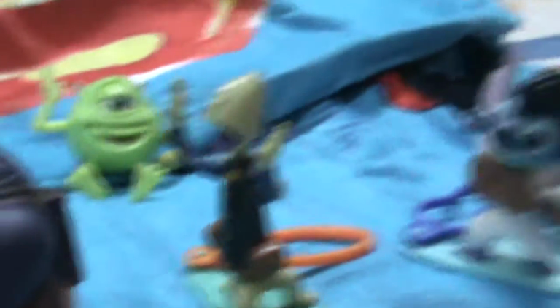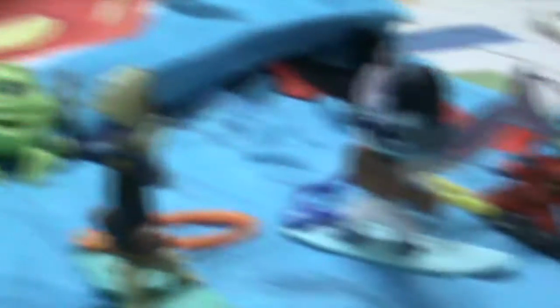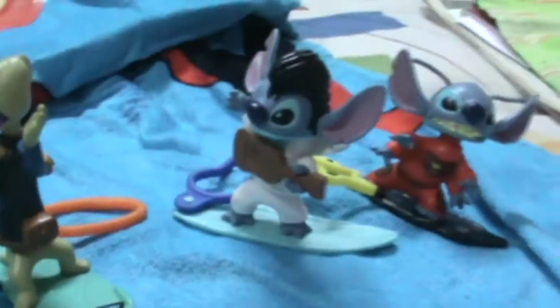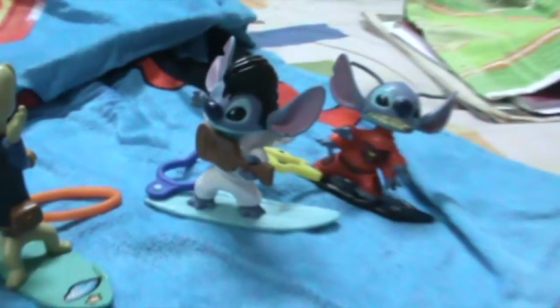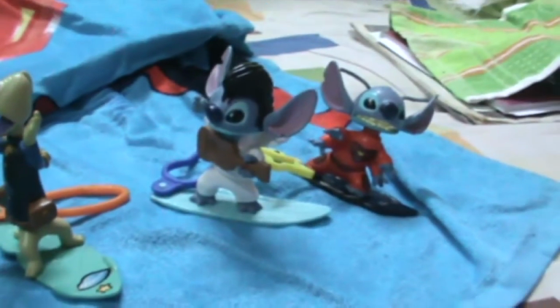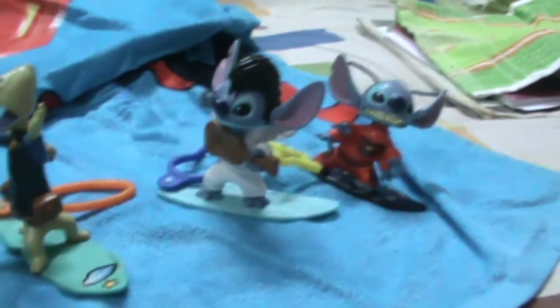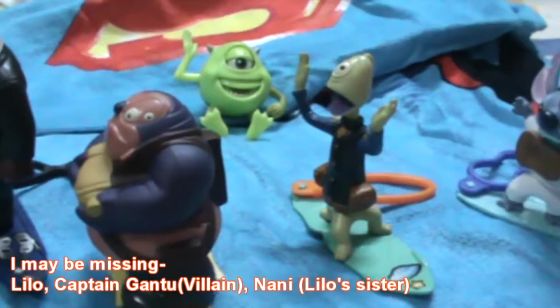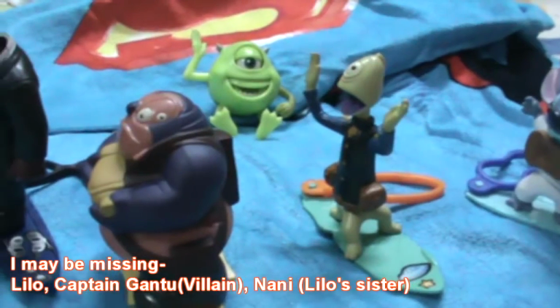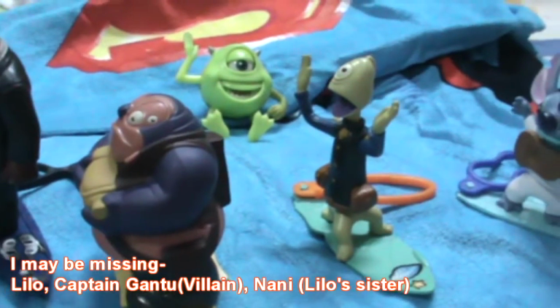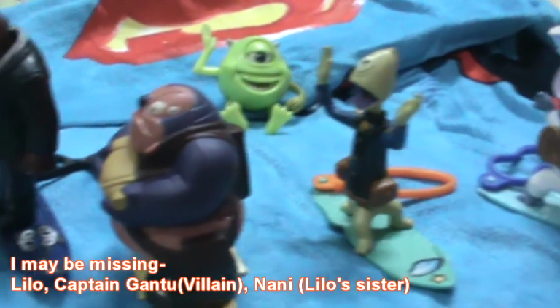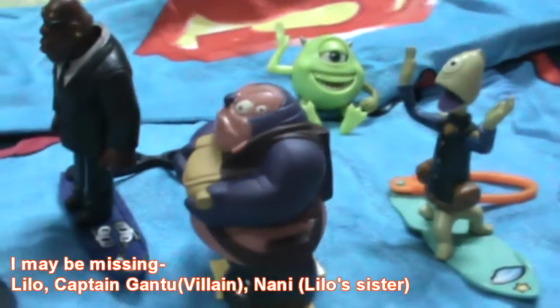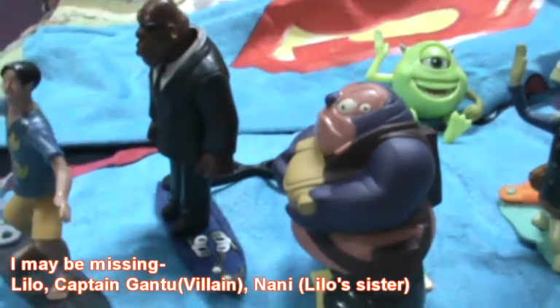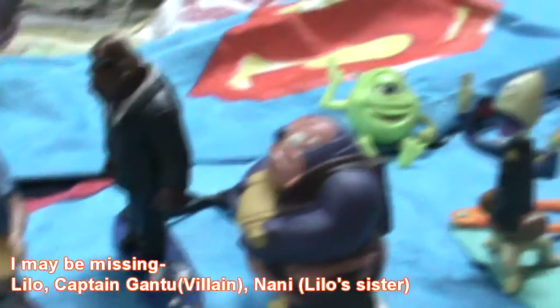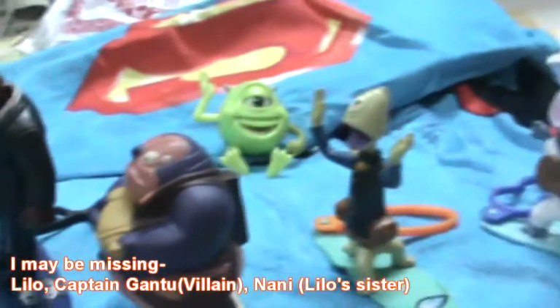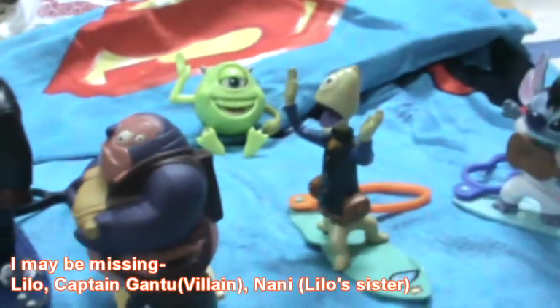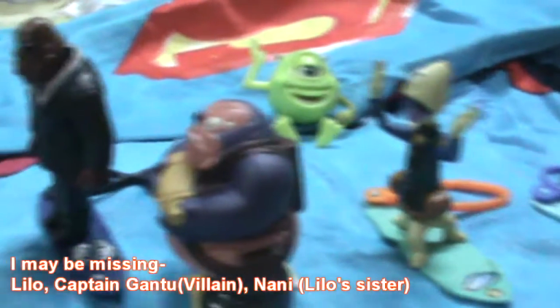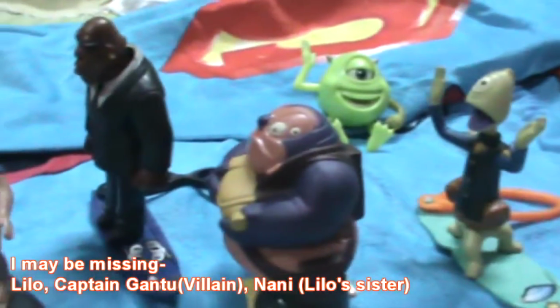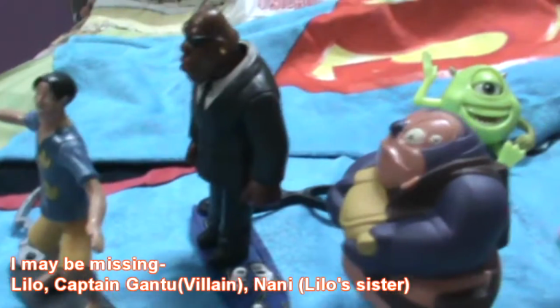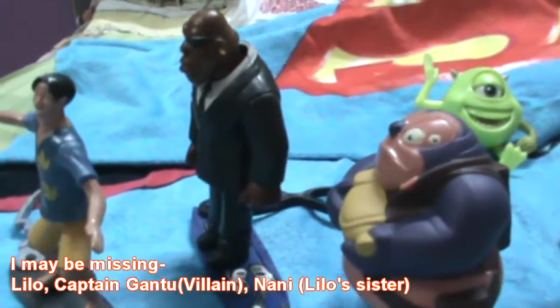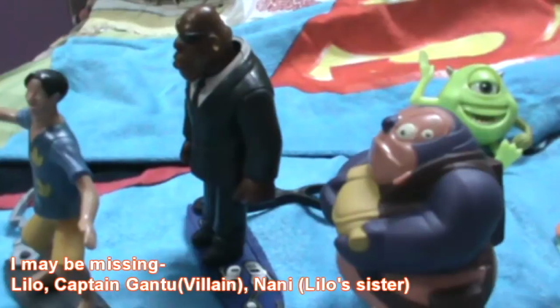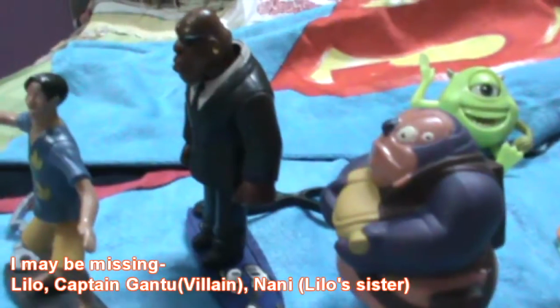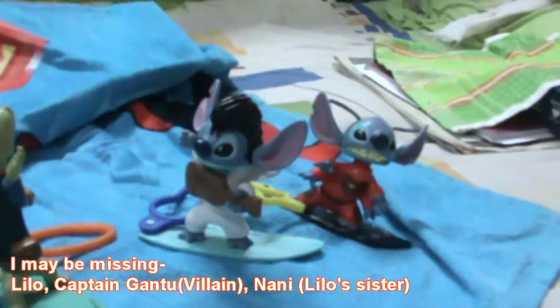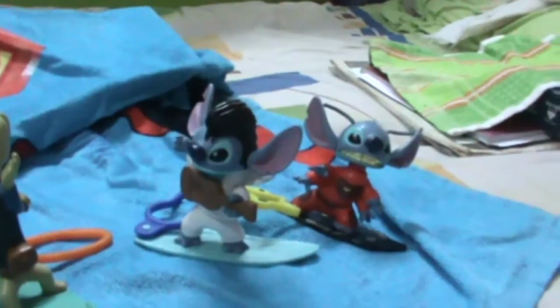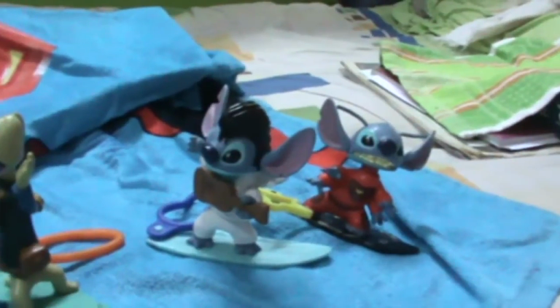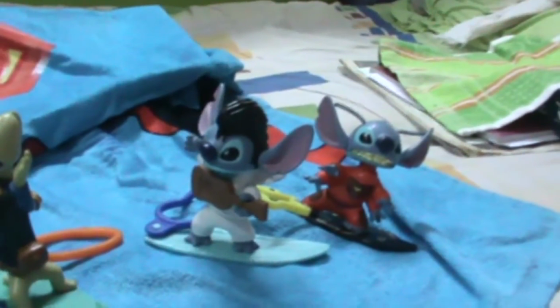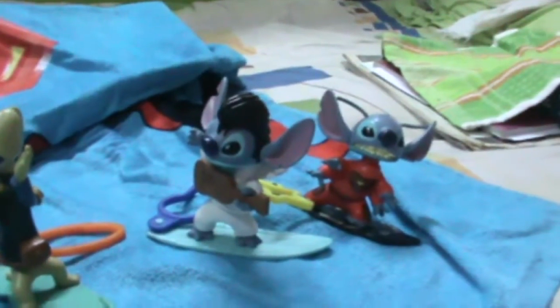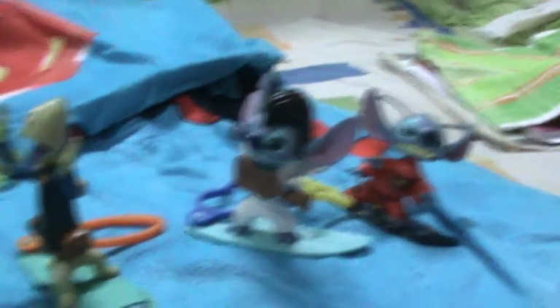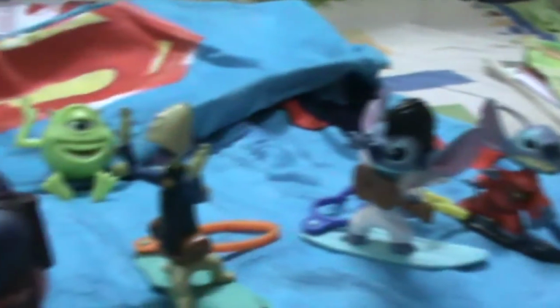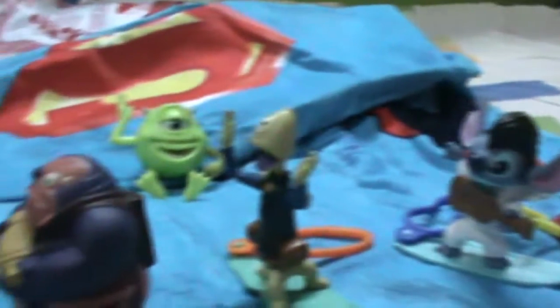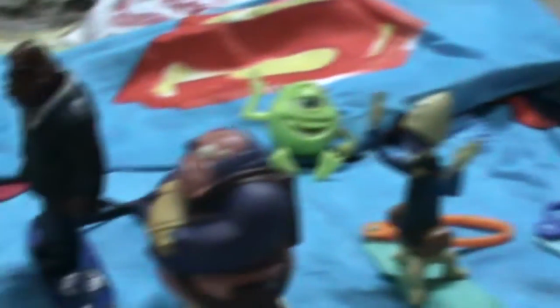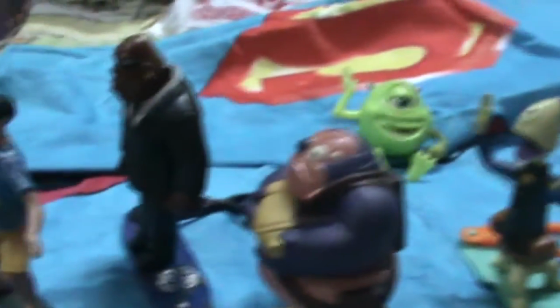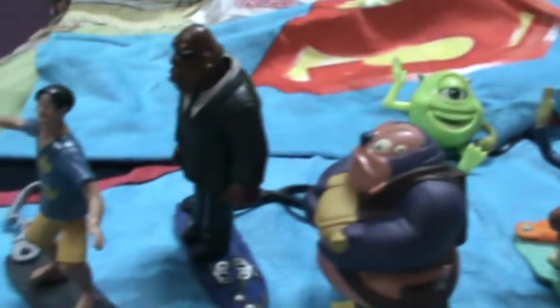Obviously my collection is not complete — I'm missing Lilo herself, and then the villain alien, maybe her elder sister. But they were all out of stock, that's why these are the only ones I have right now.